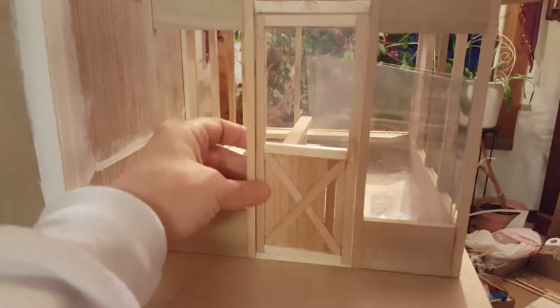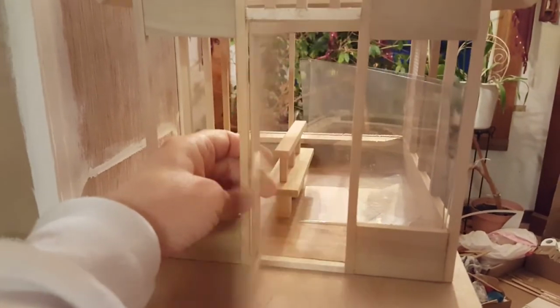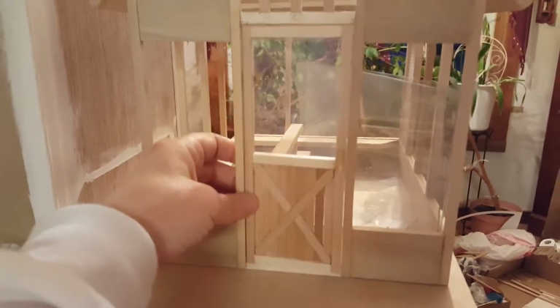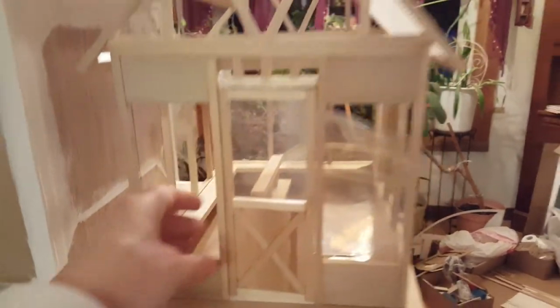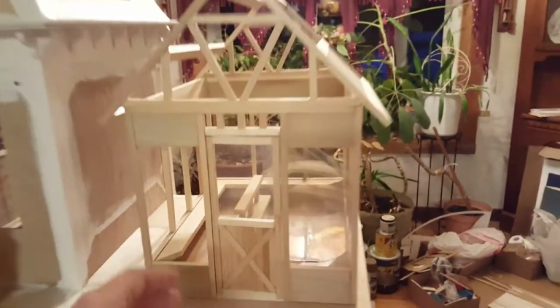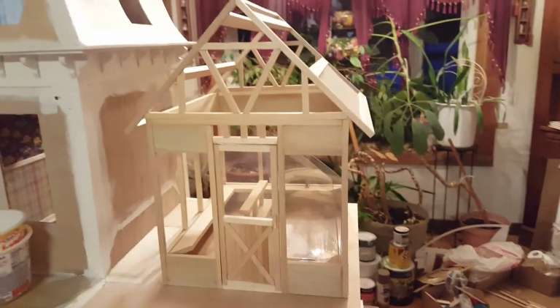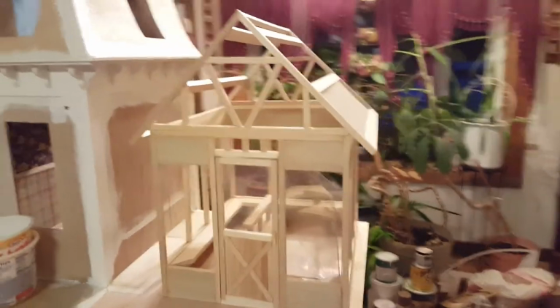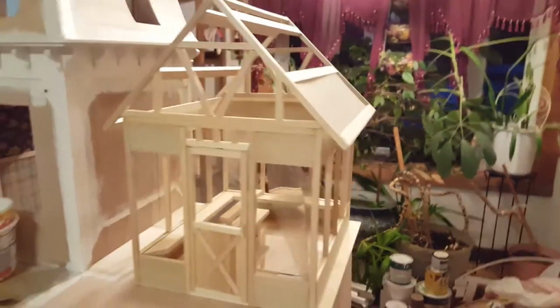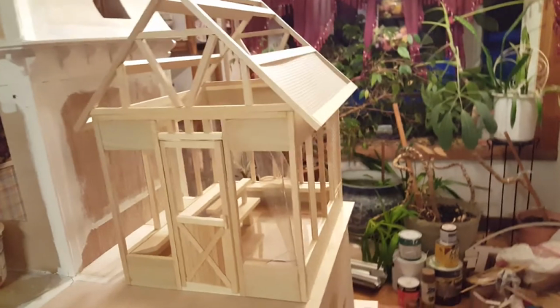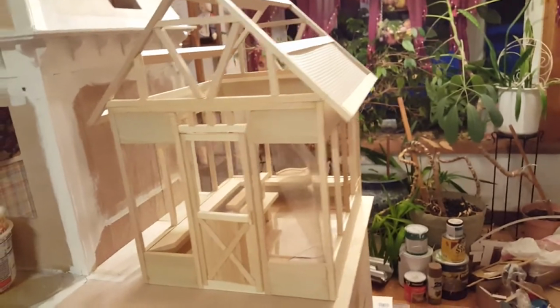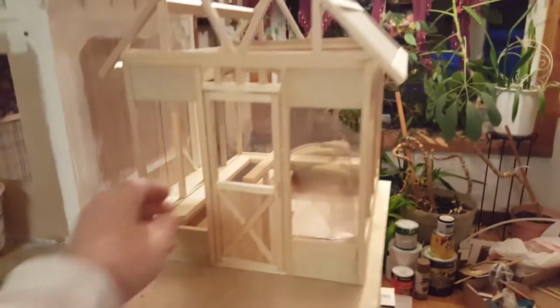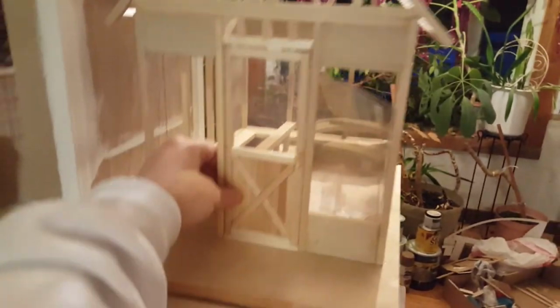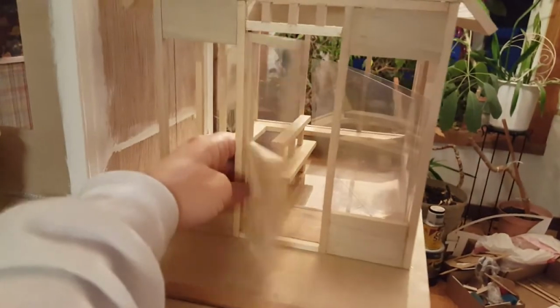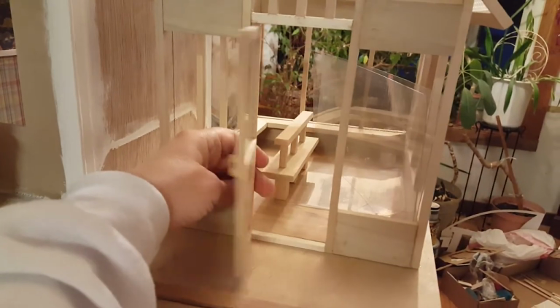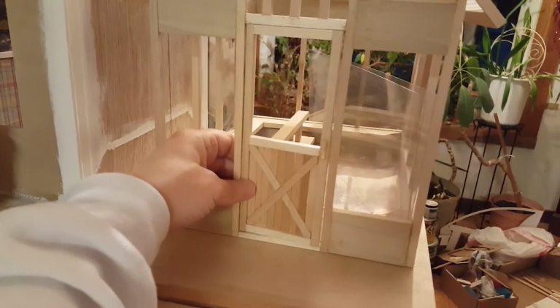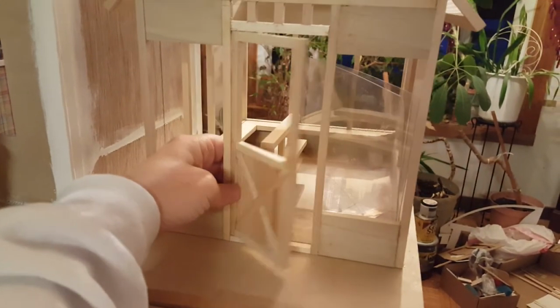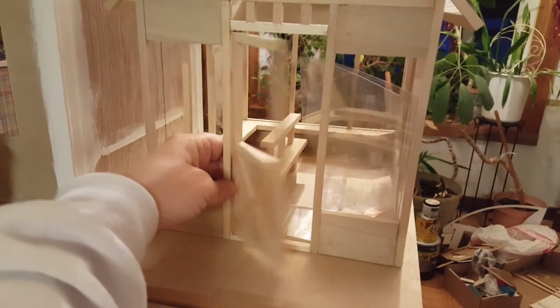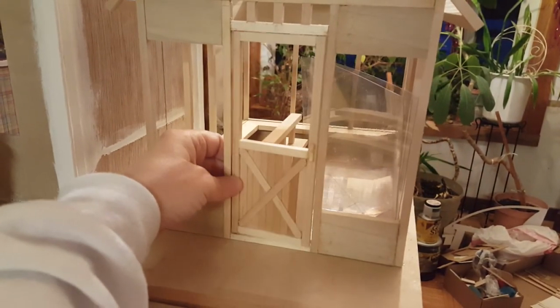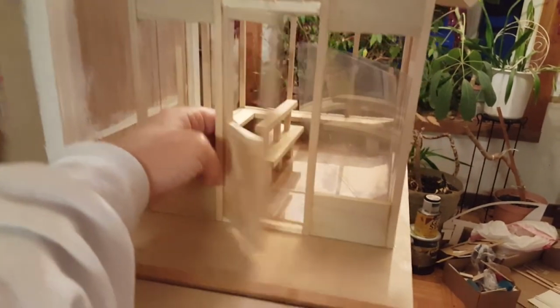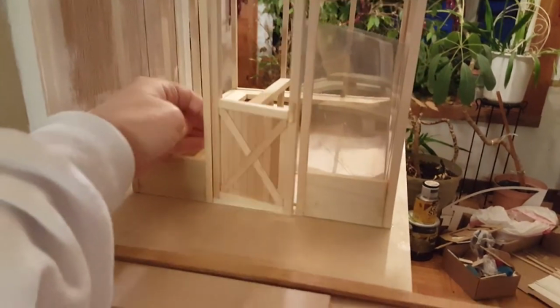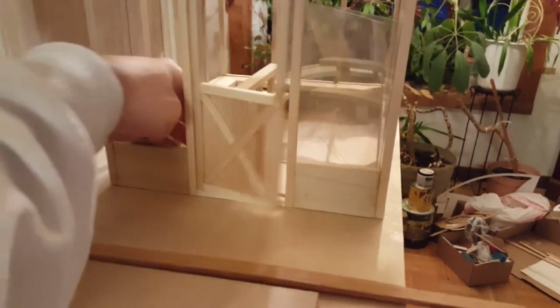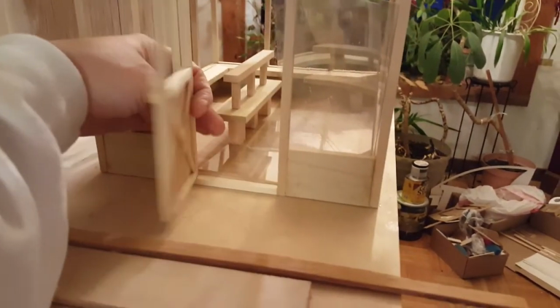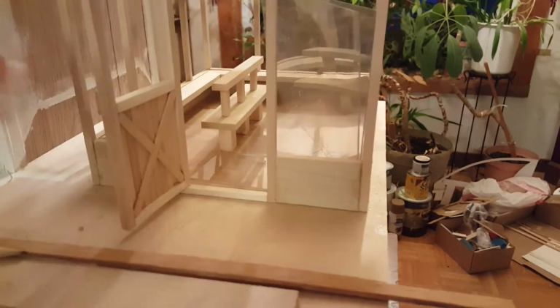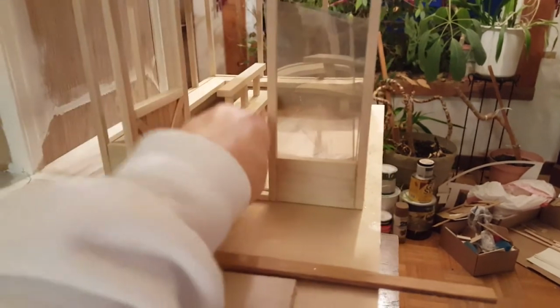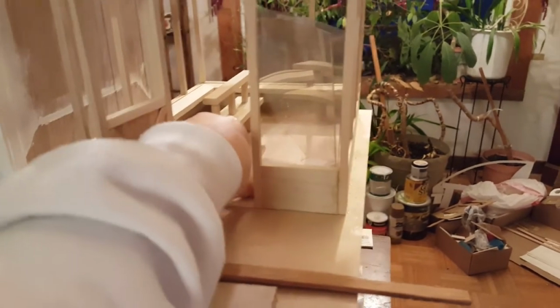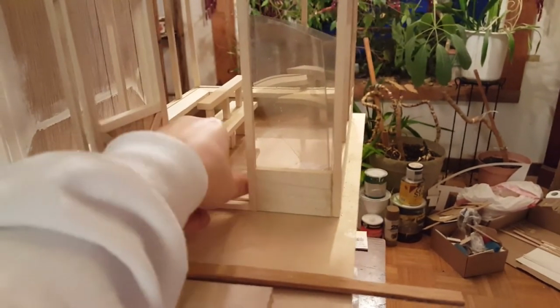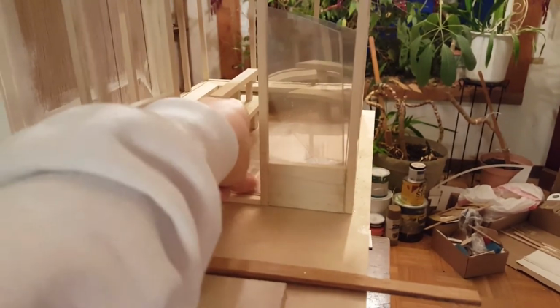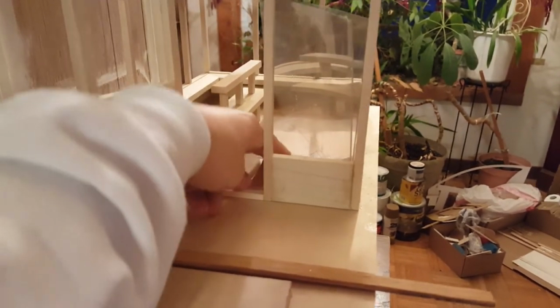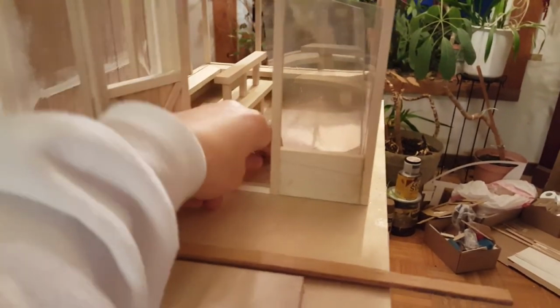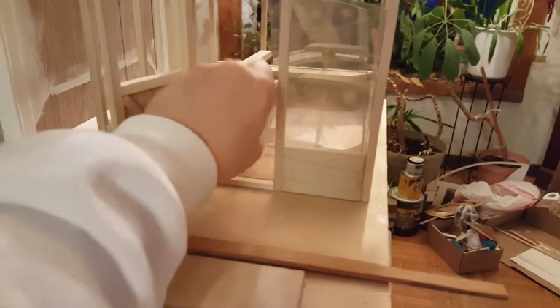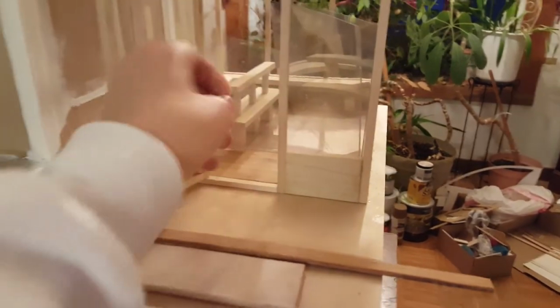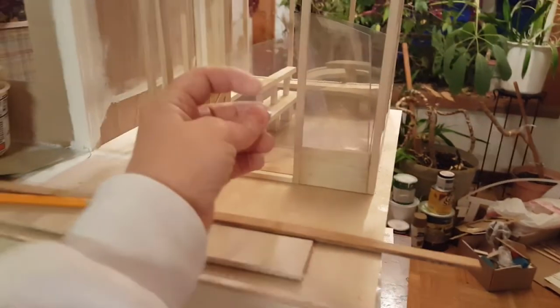Here's another view of the door — here it is on the sun room we're in the middle of making. I didn't have that glass glued in, but basically since it fell out I'll show you.